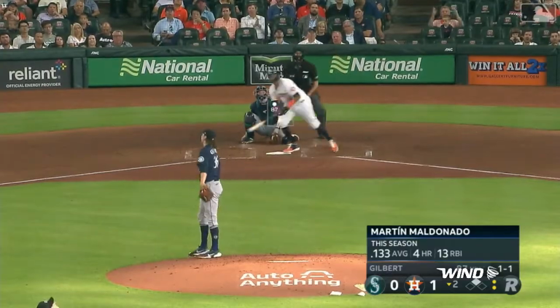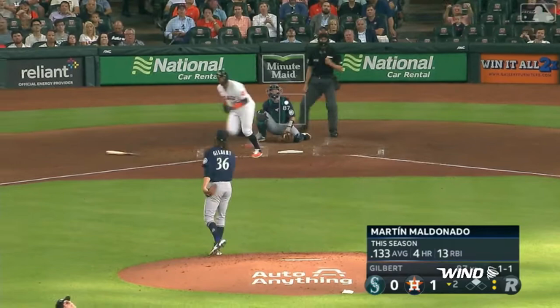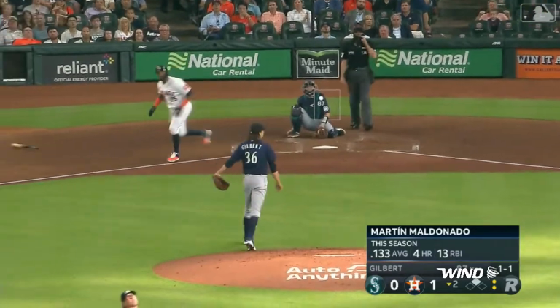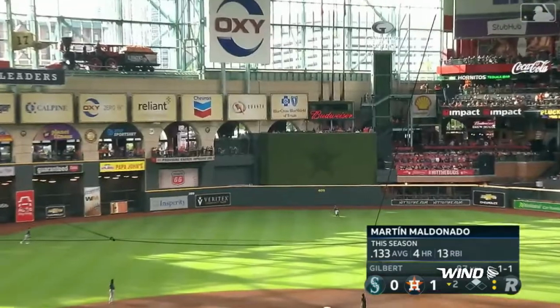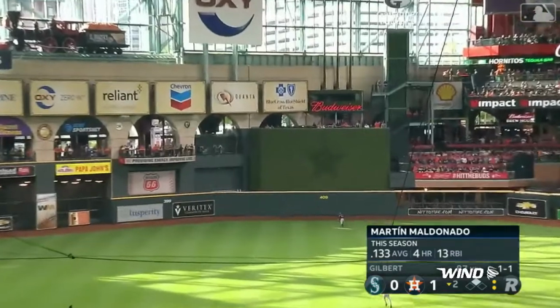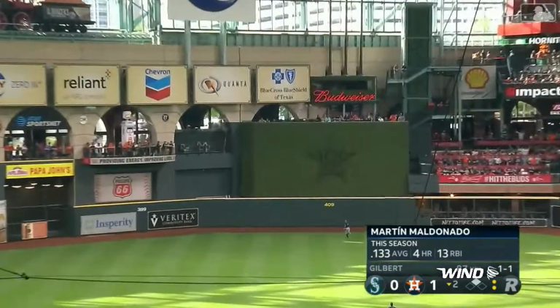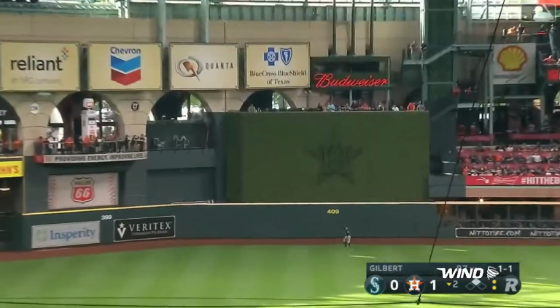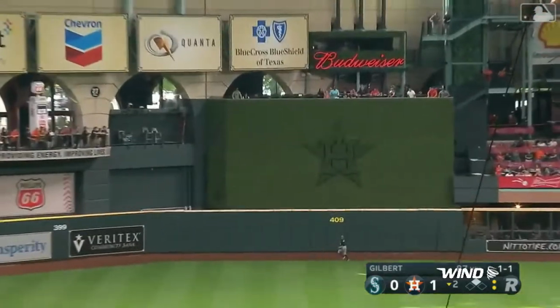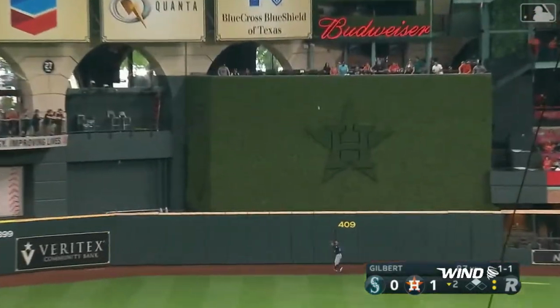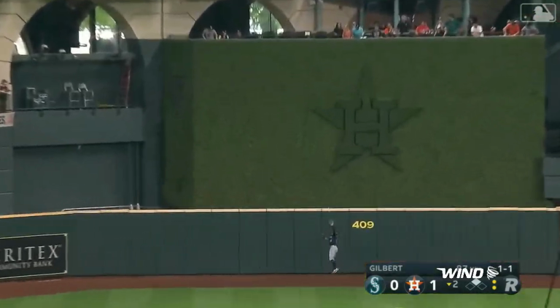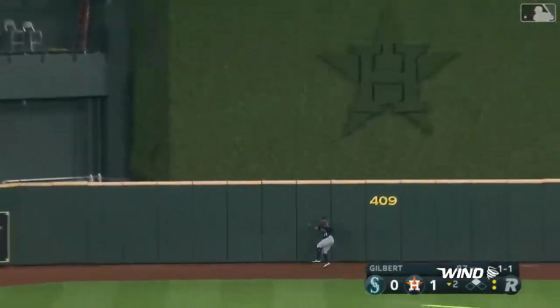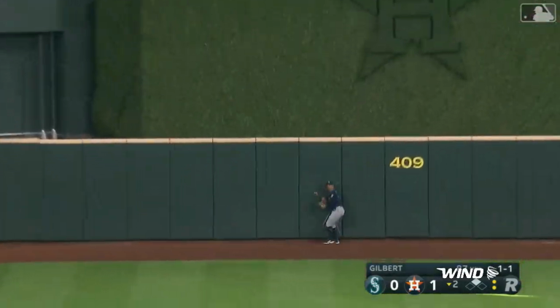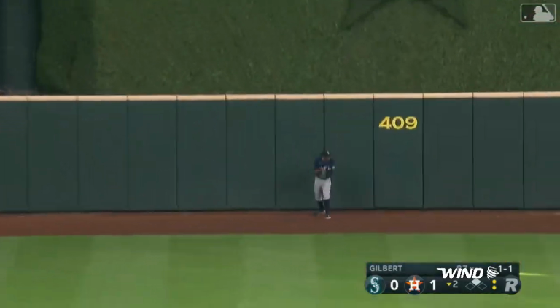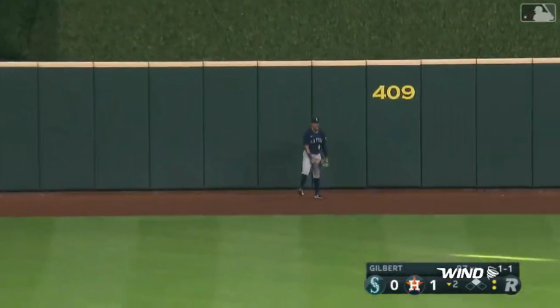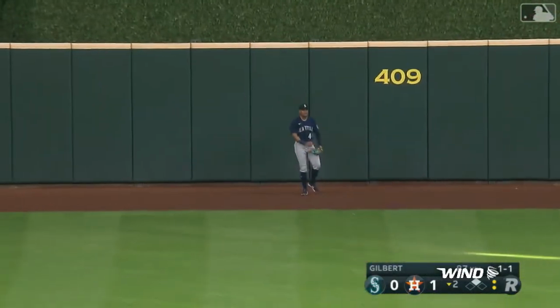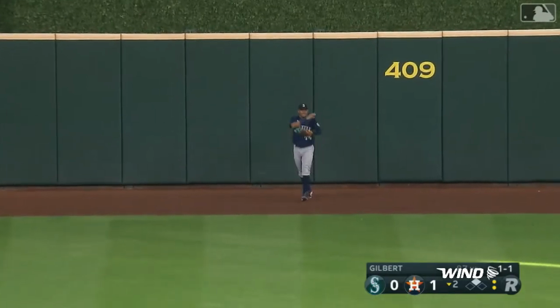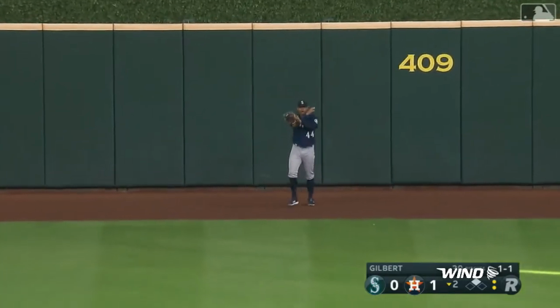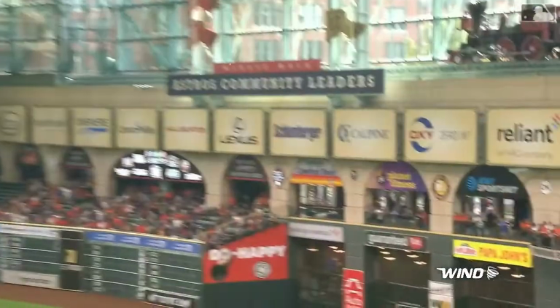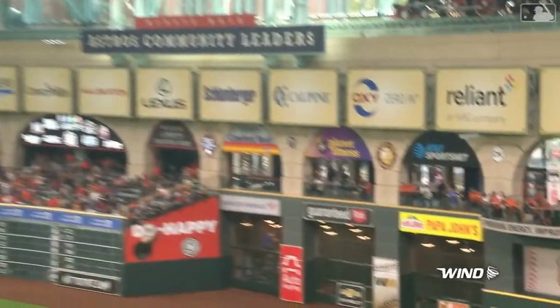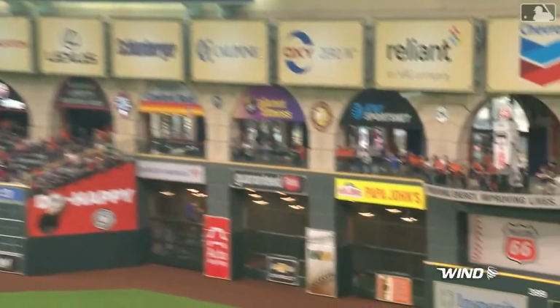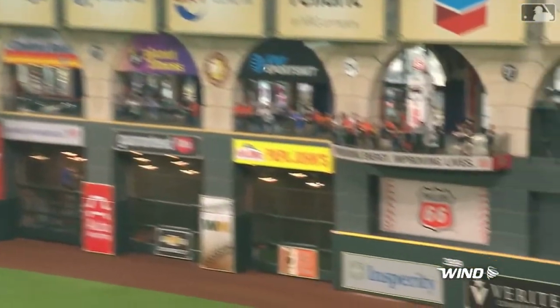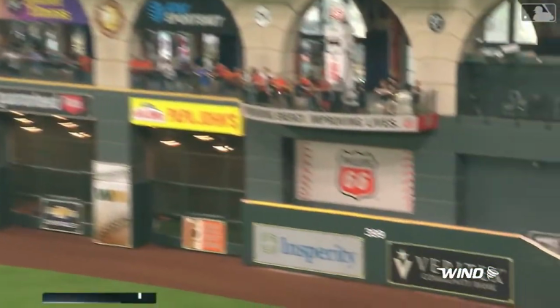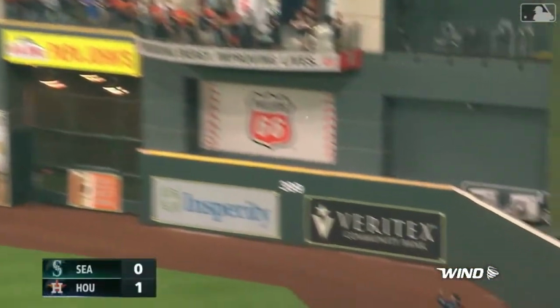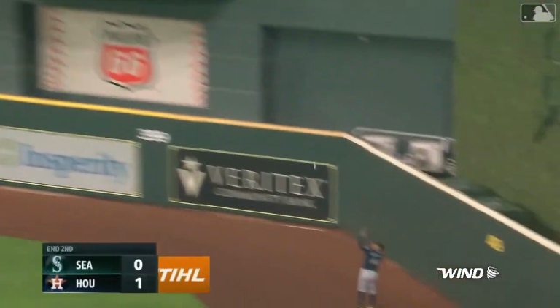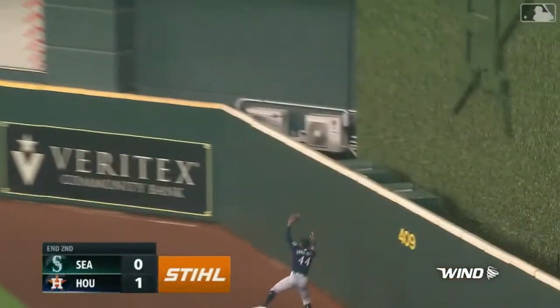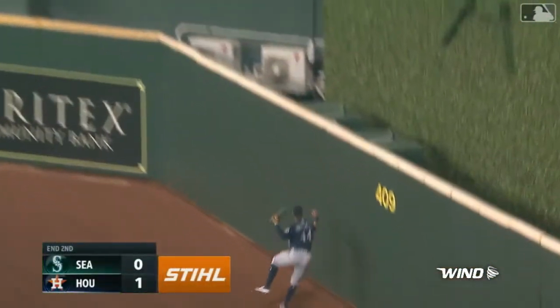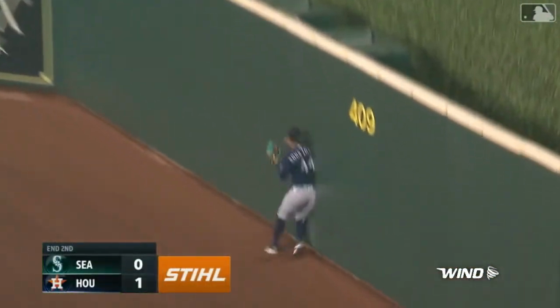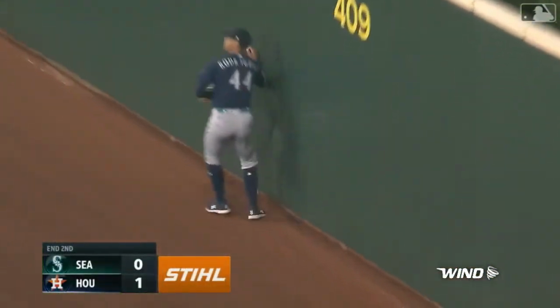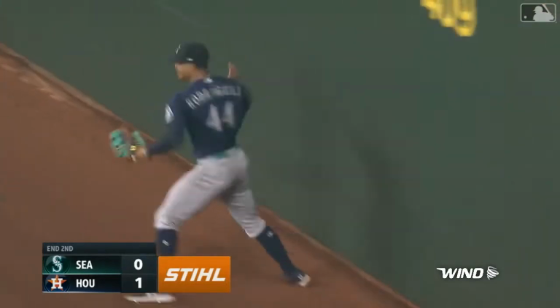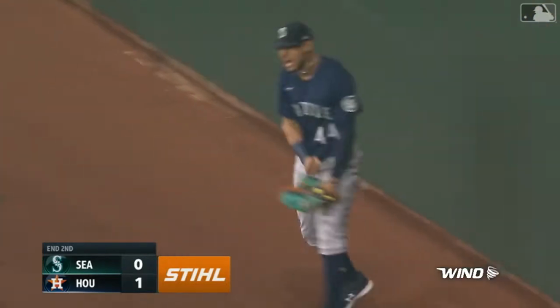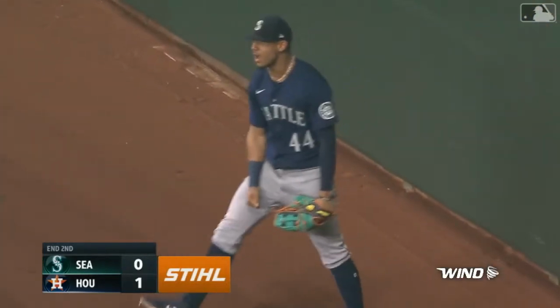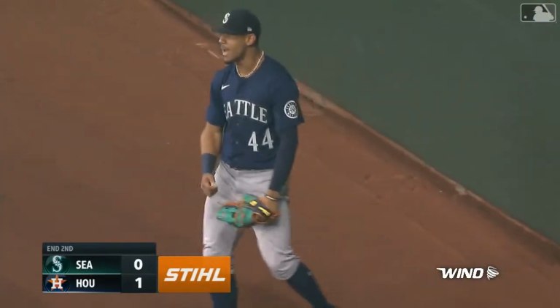Fly ball, shot to center. Julio tracking it at the wall. Julio makes another catch at center field! That wall's got something to be afraid of. Julio brings it in.